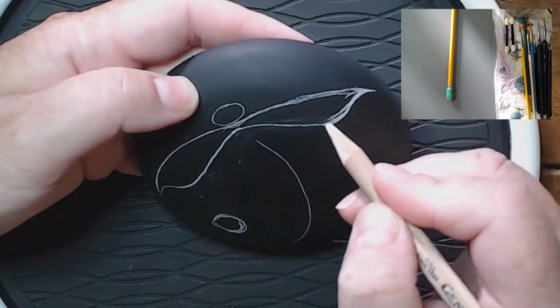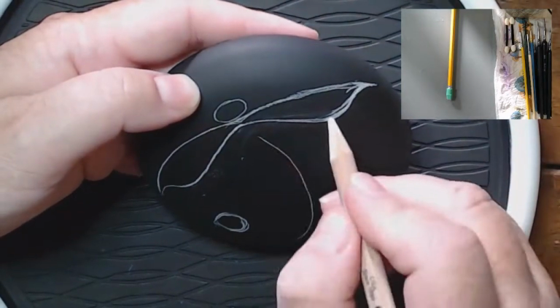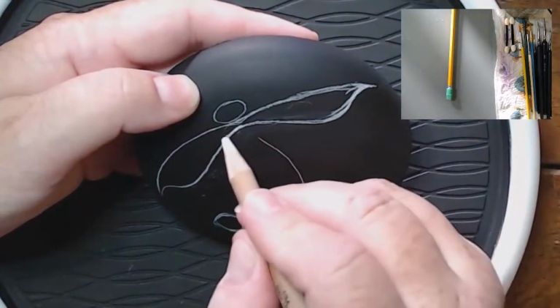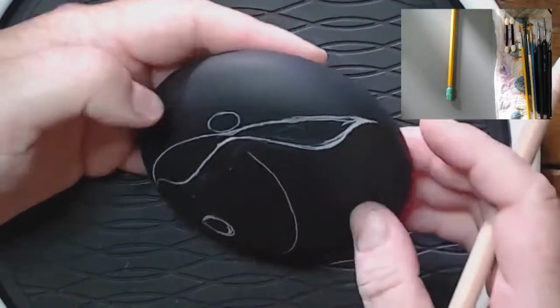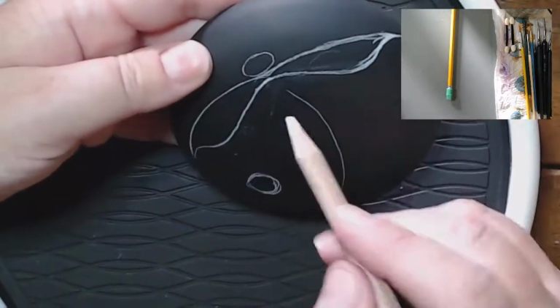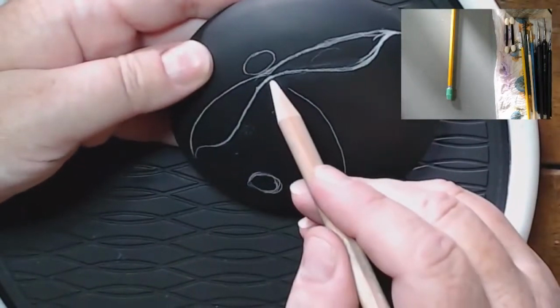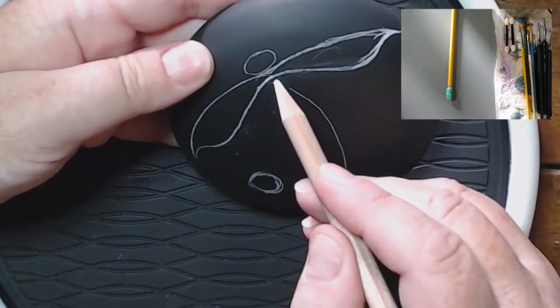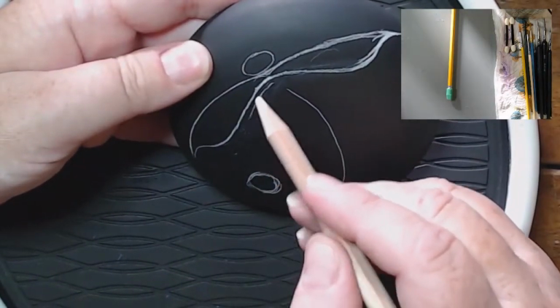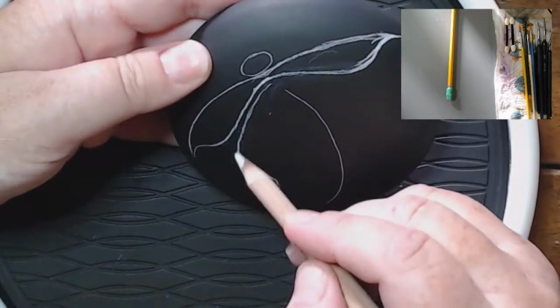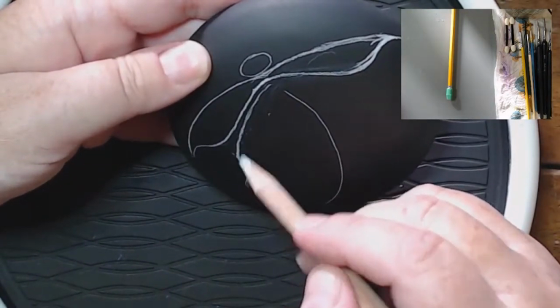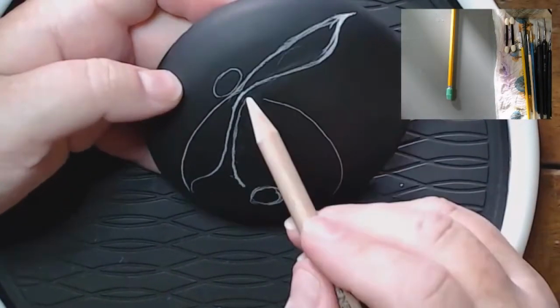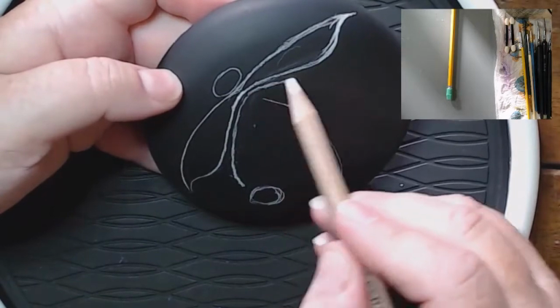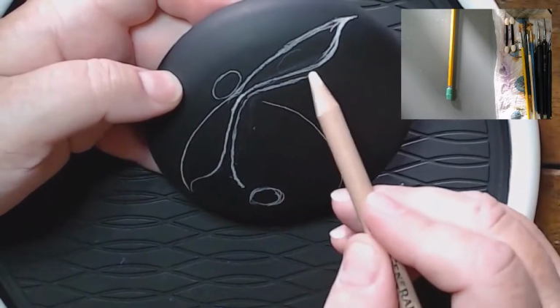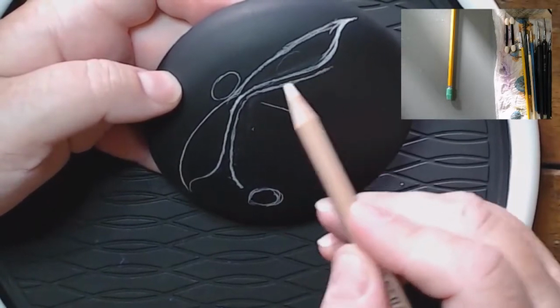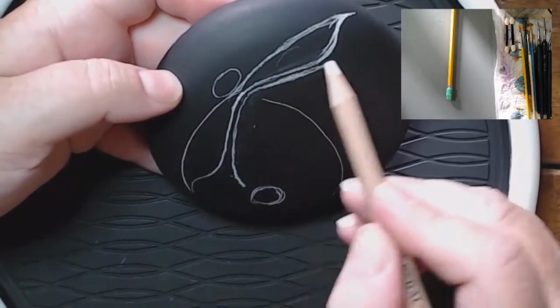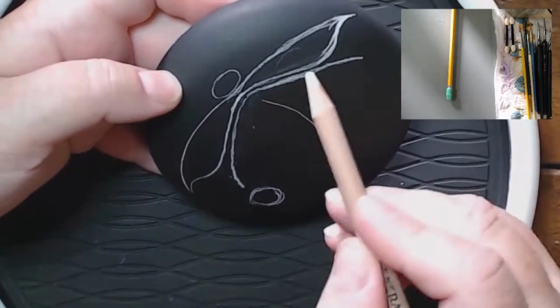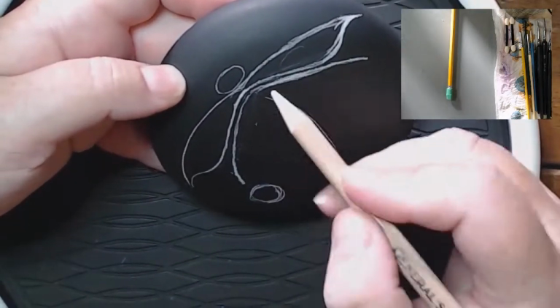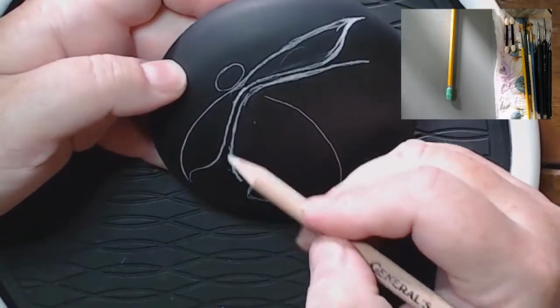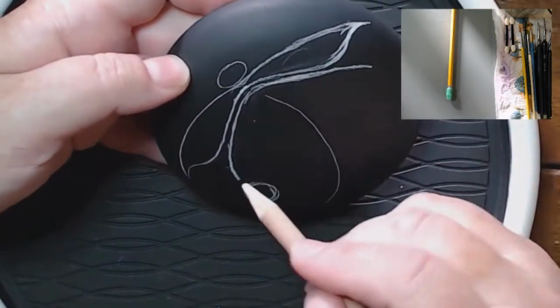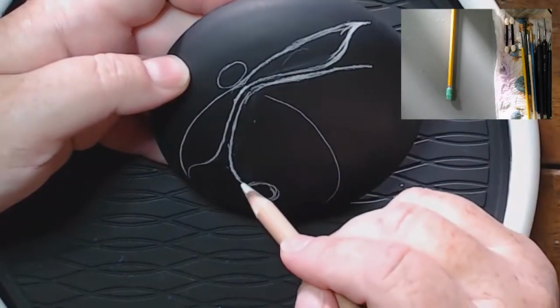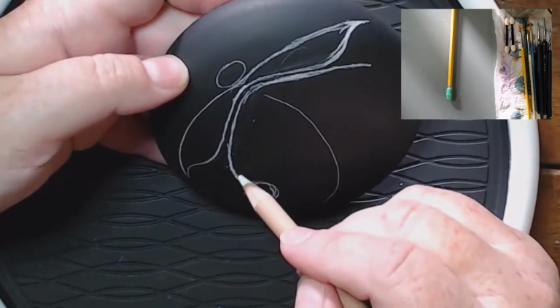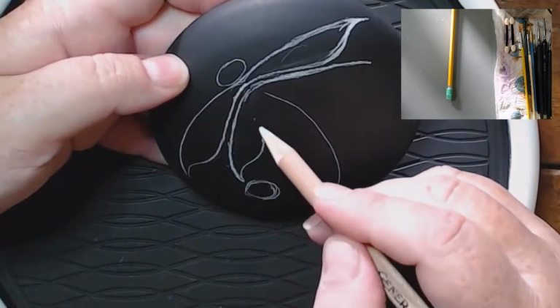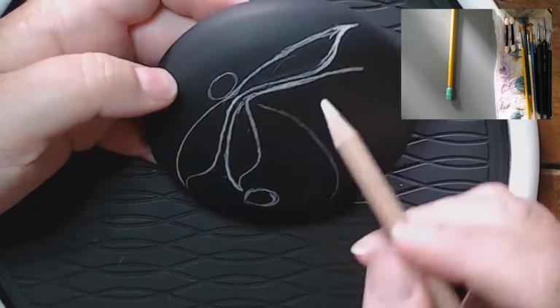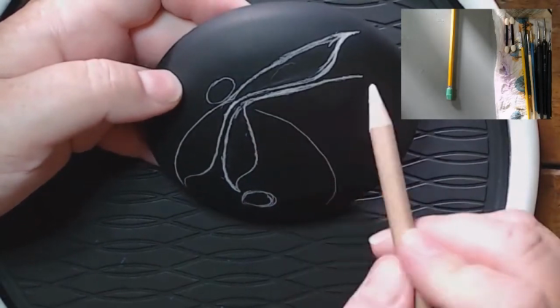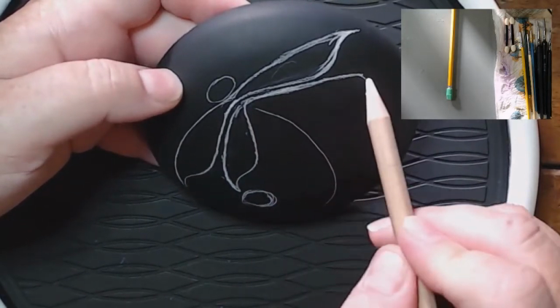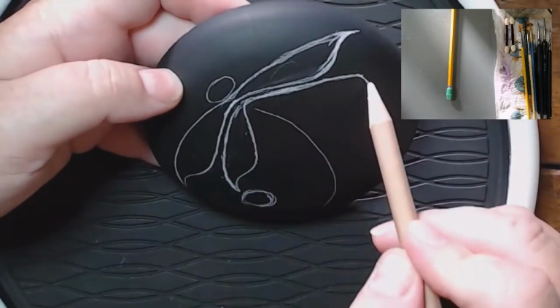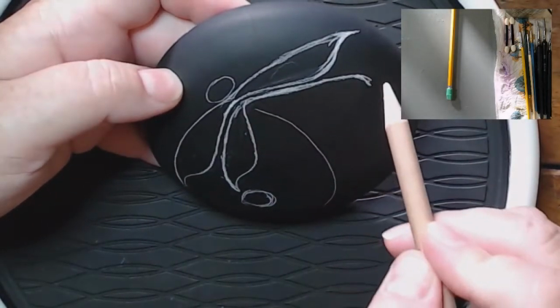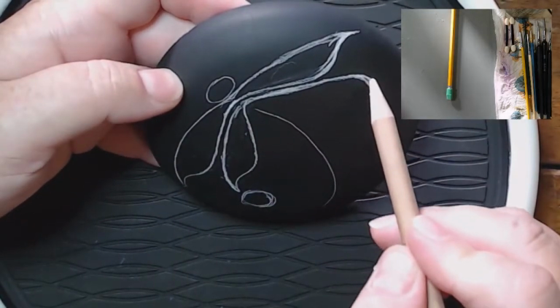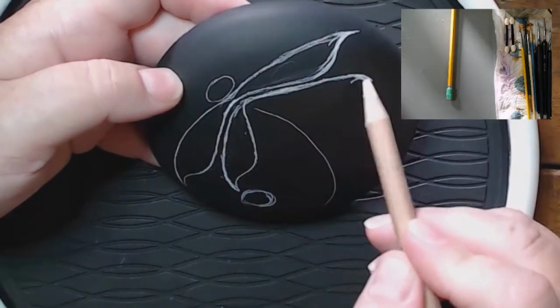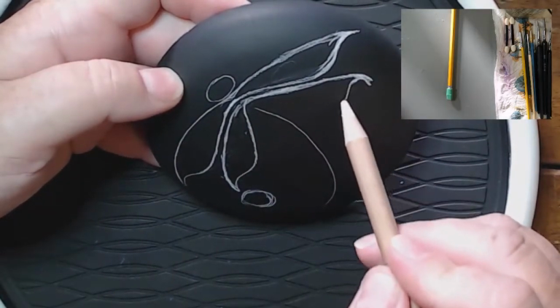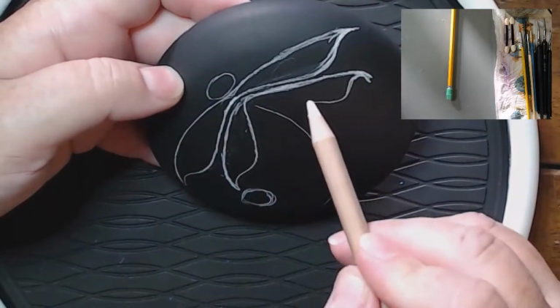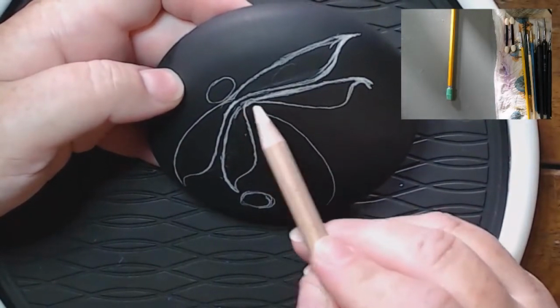My base coat is the flat black by Apple Barrel — it's 21148 black. It doesn't say it's a flat black, but it is, and I really love it for a base coat.